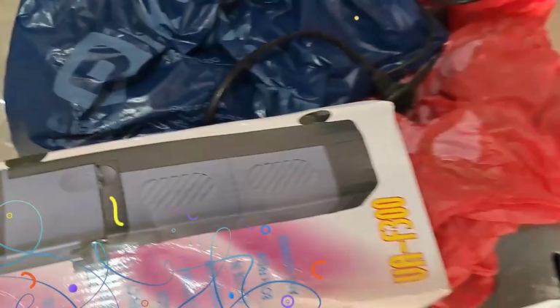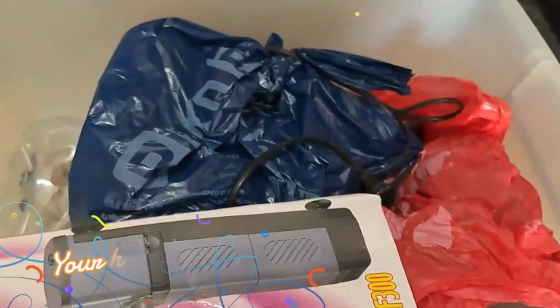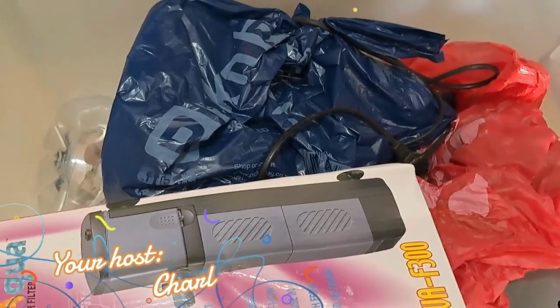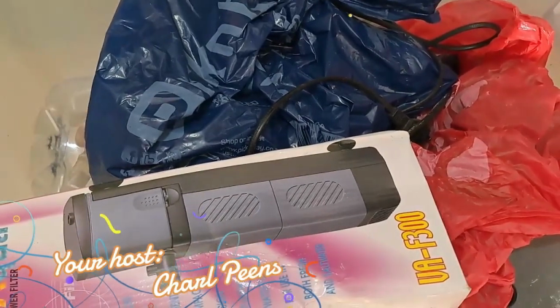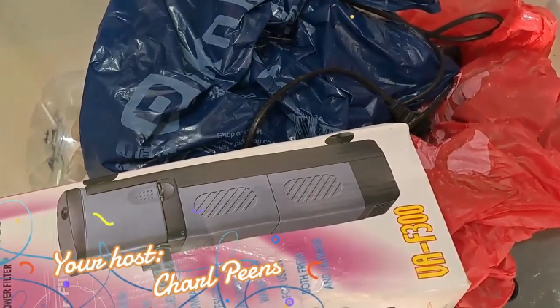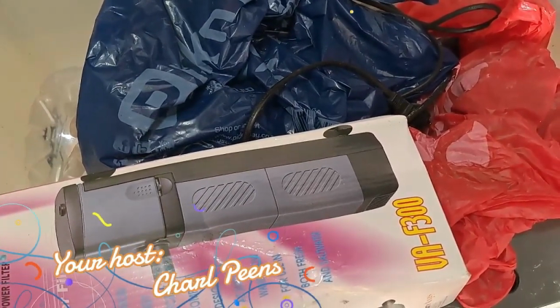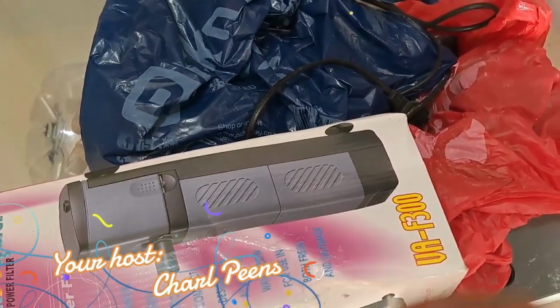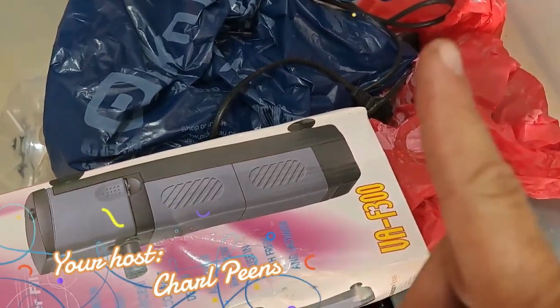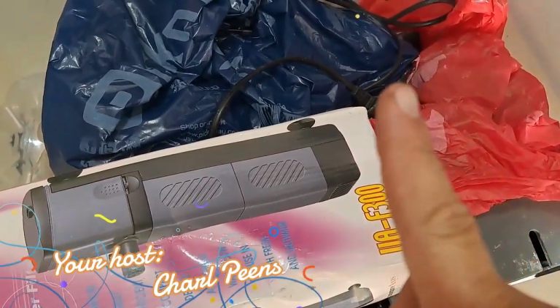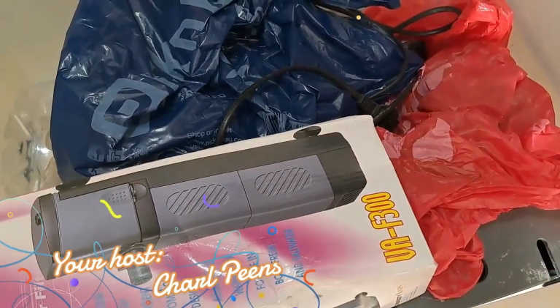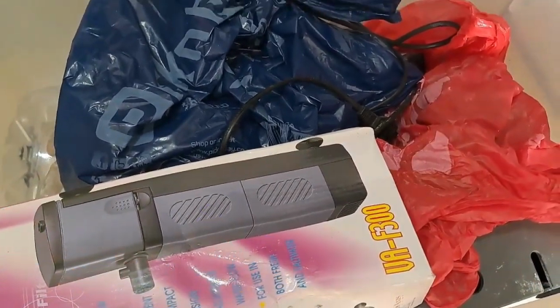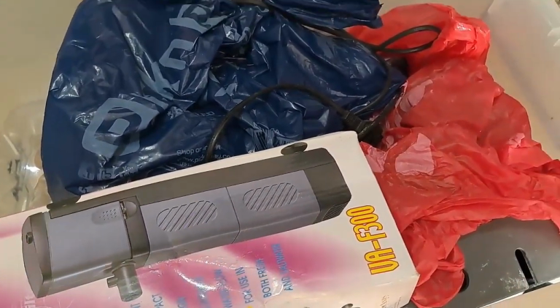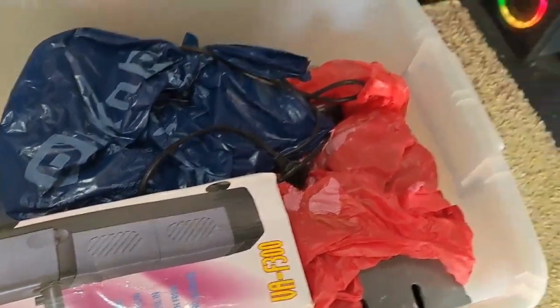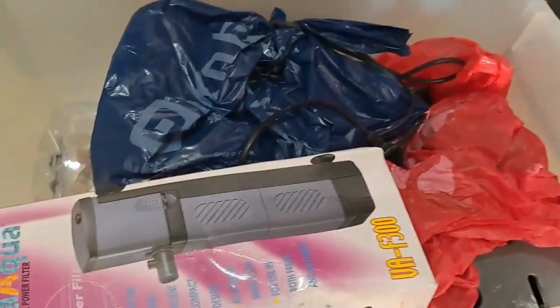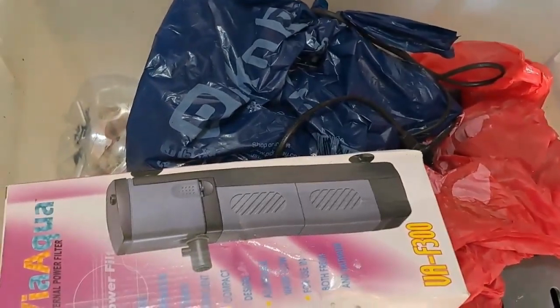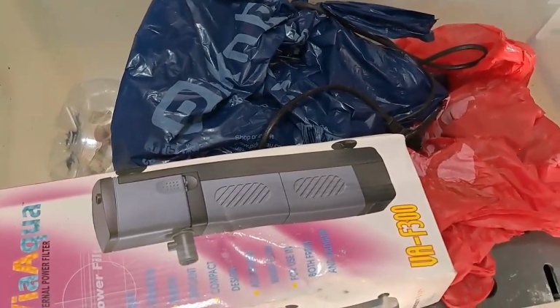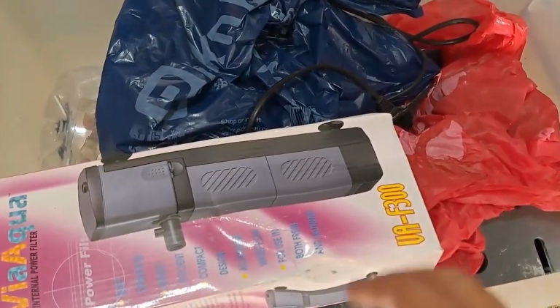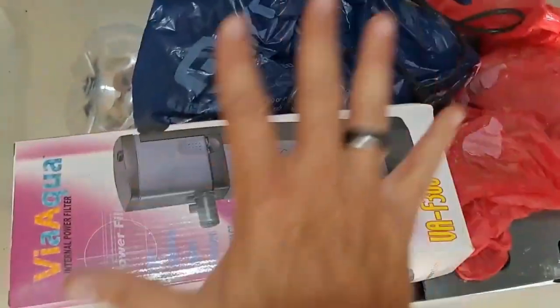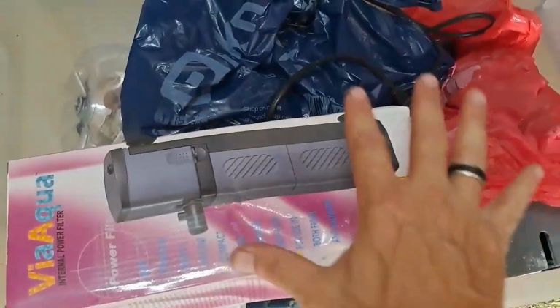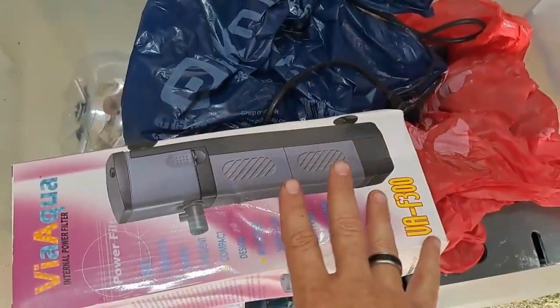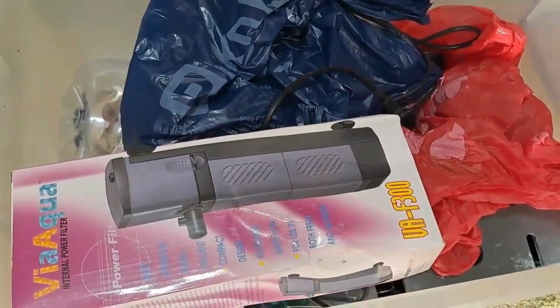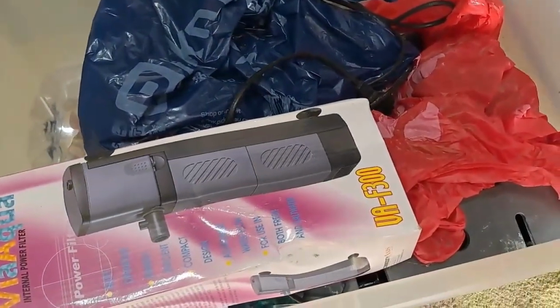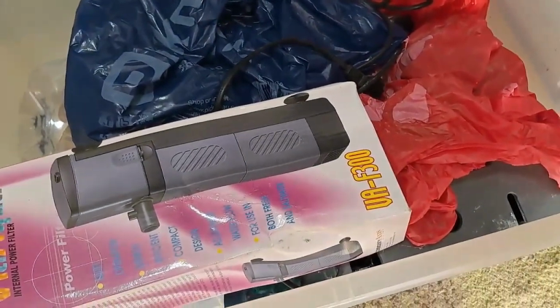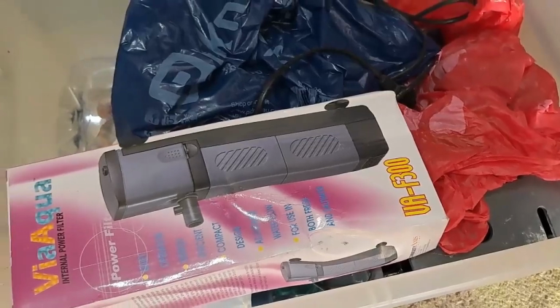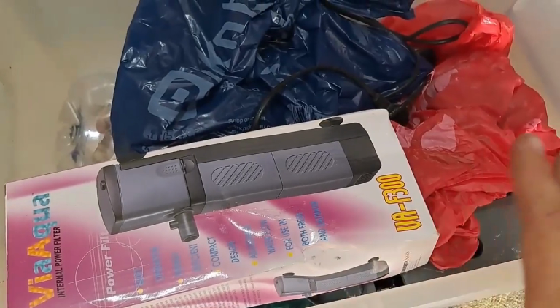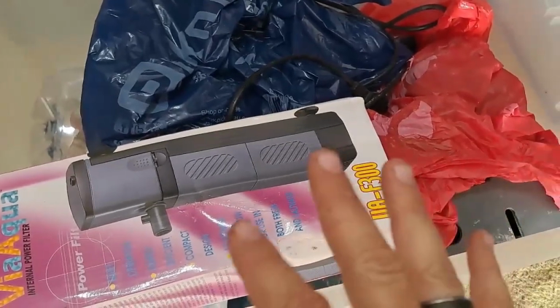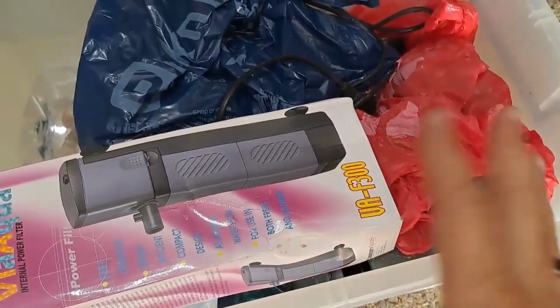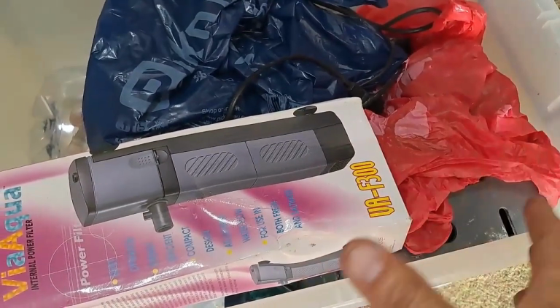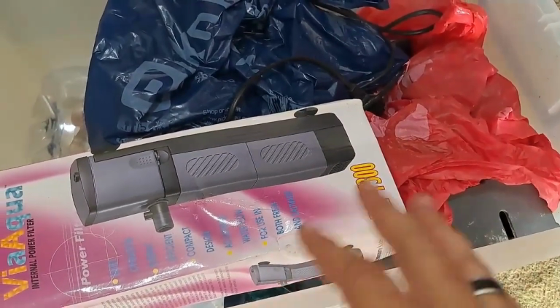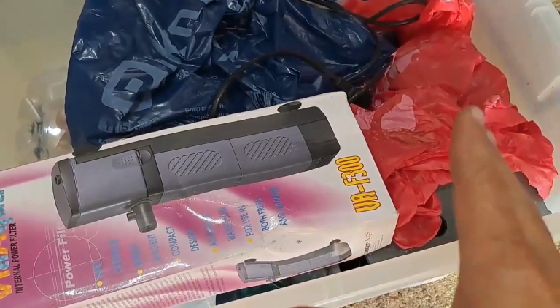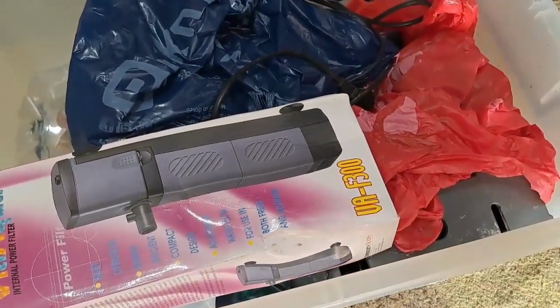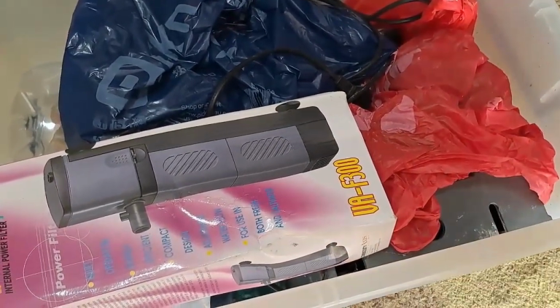Hi guys and welcome back to my channel. The first one for this year - can you believe it? It's a bit late but anyway. This is my fish cleaning kit bucket, whatever you want to call it. All my goodies are in here.